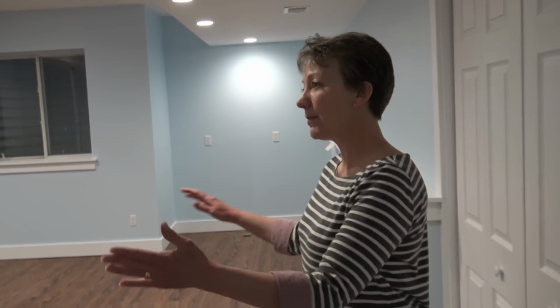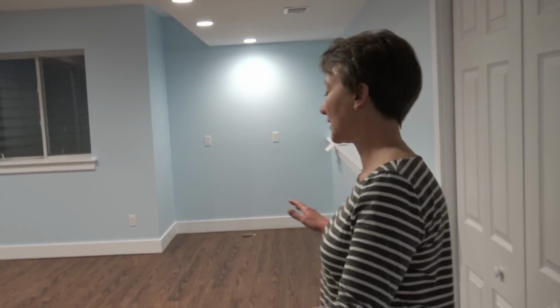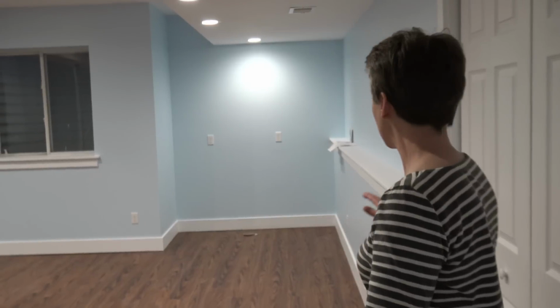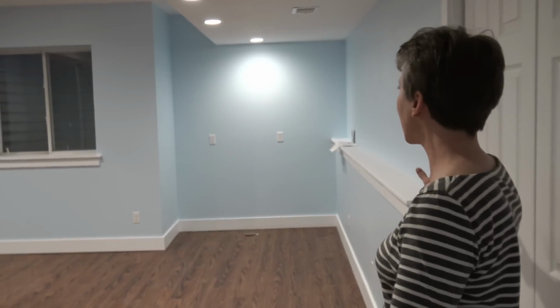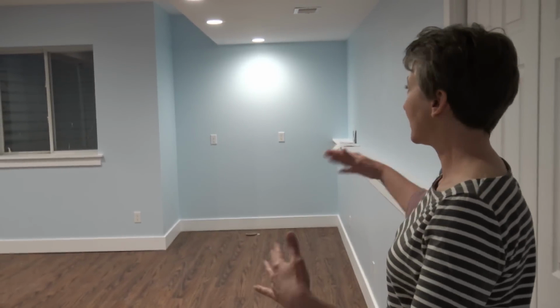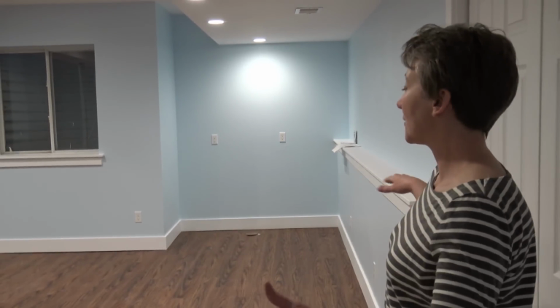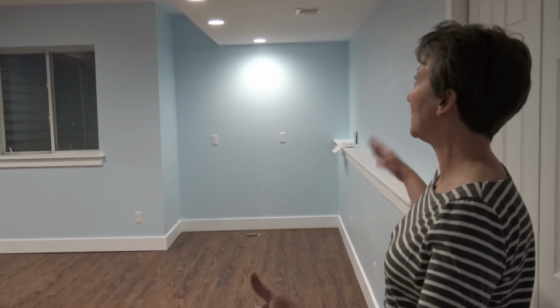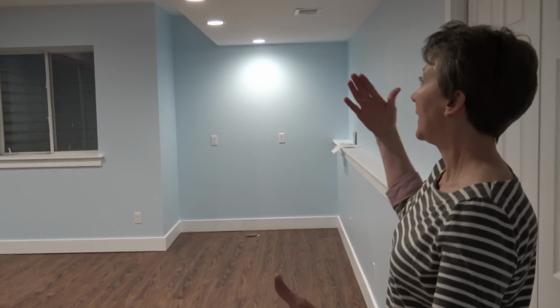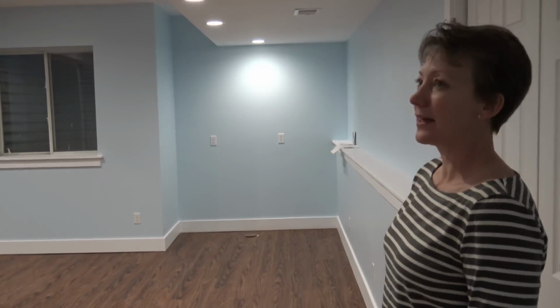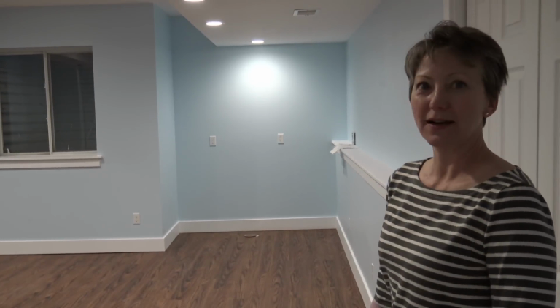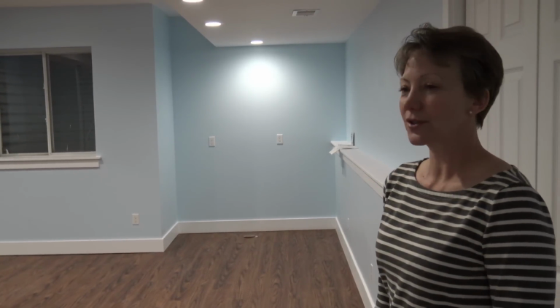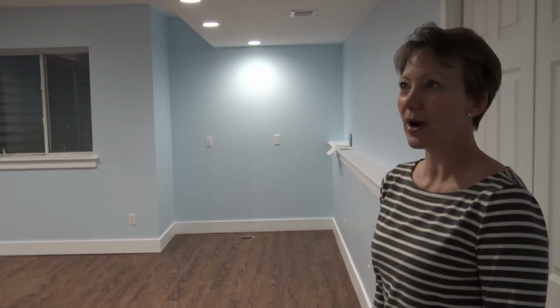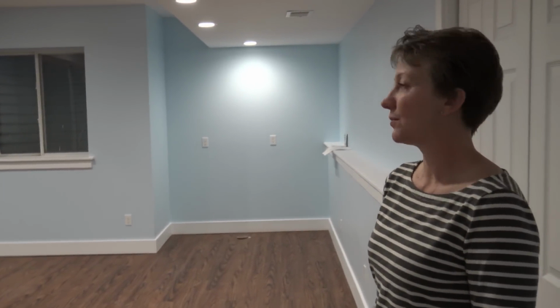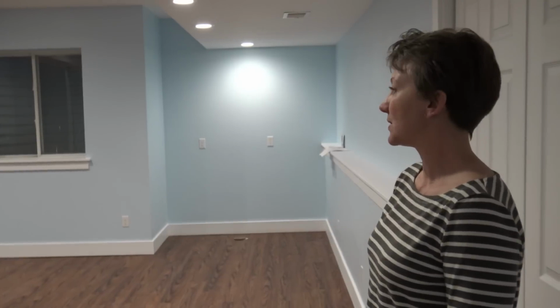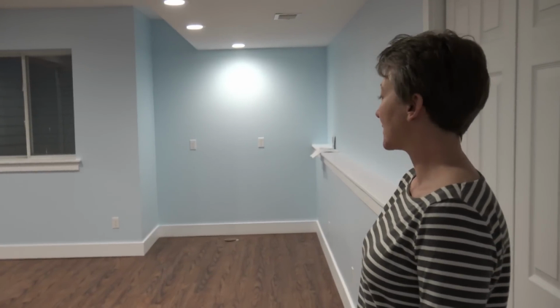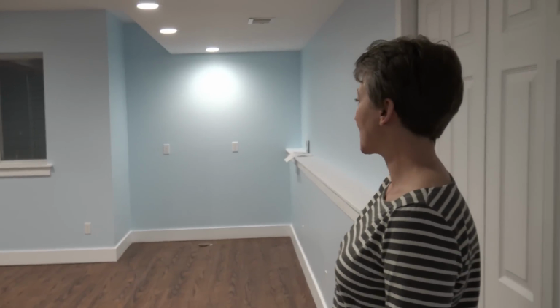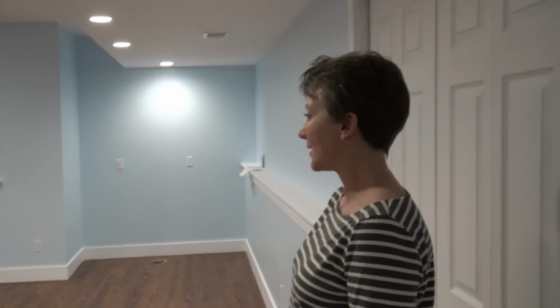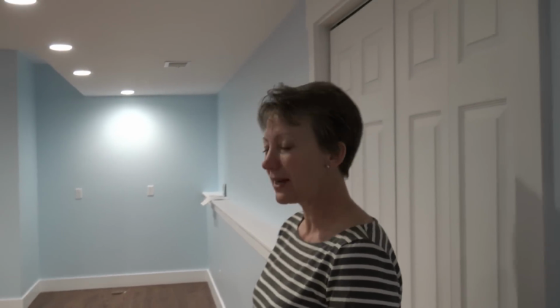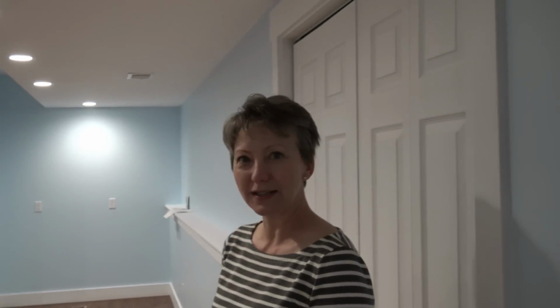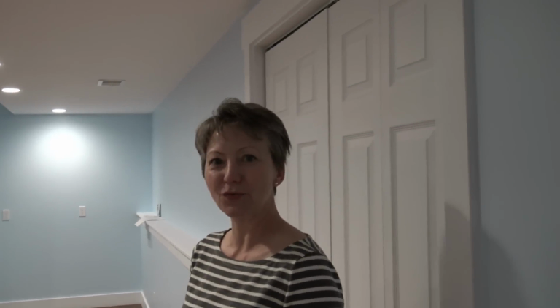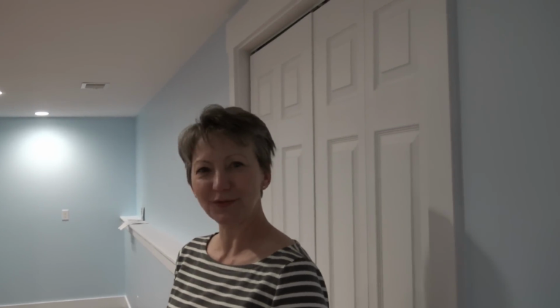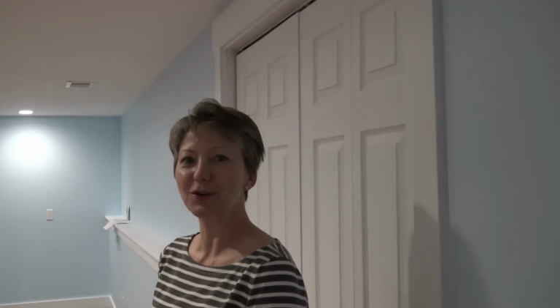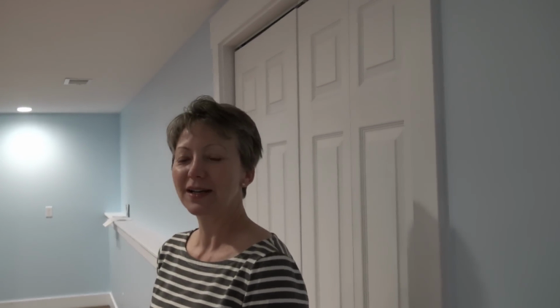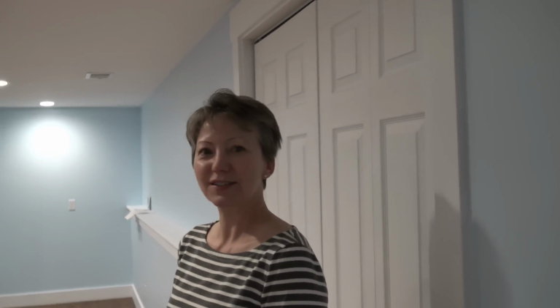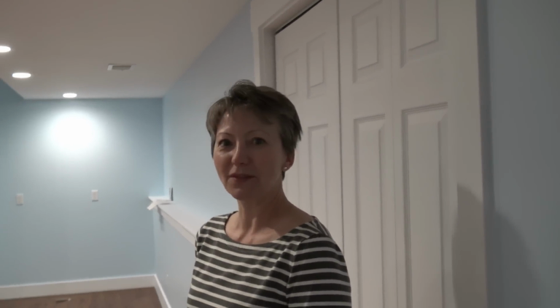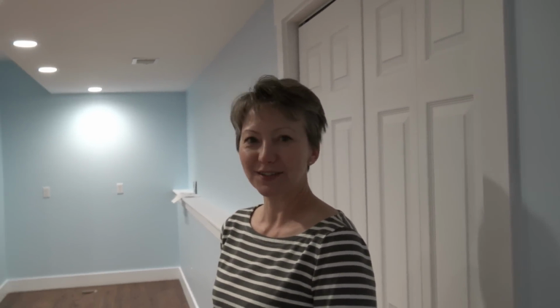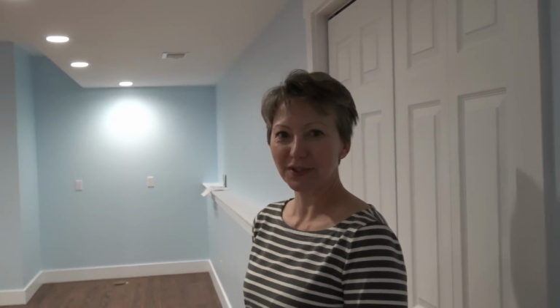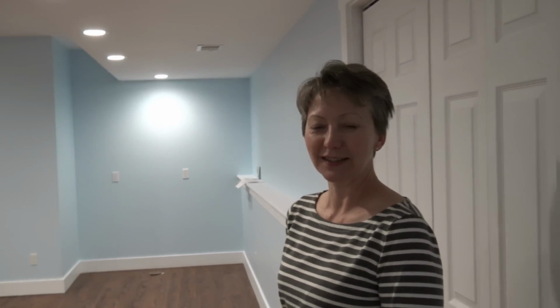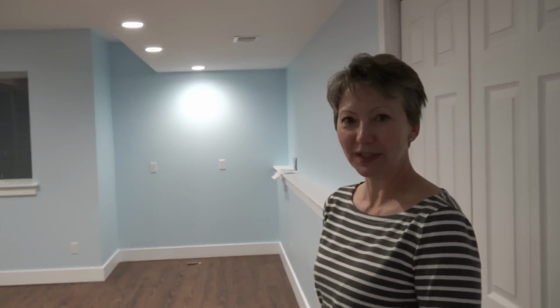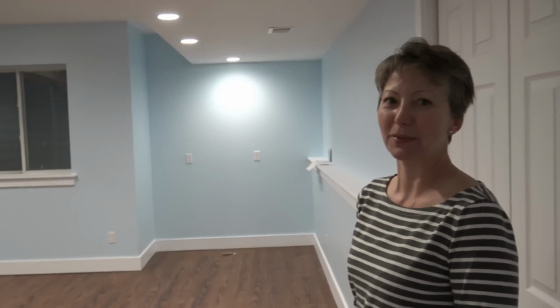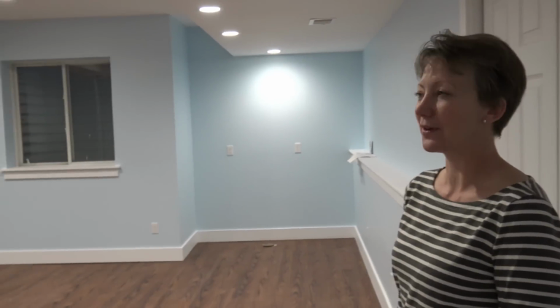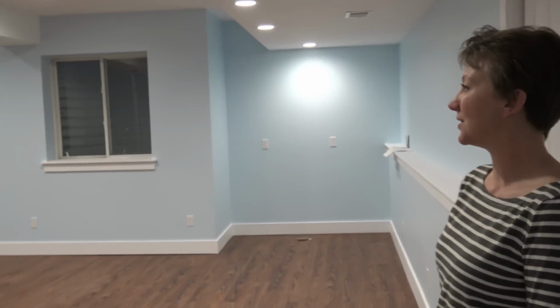Rob actually planned the layout of the room and we're just so happy with the results. It just looks amazing and it's such a restful room. So lovely. Just really, really happy with the results.